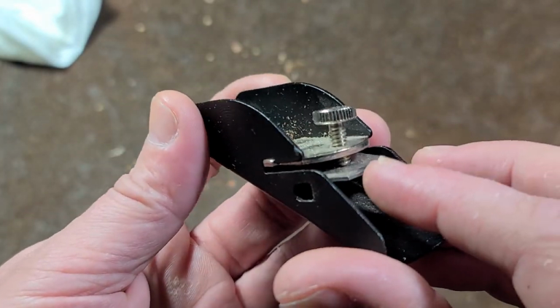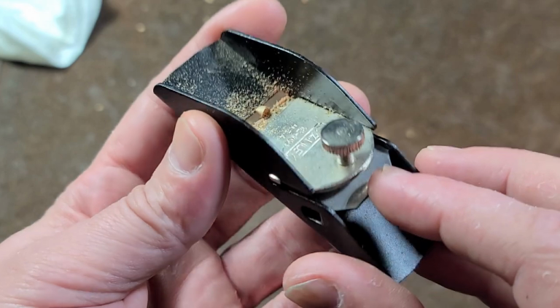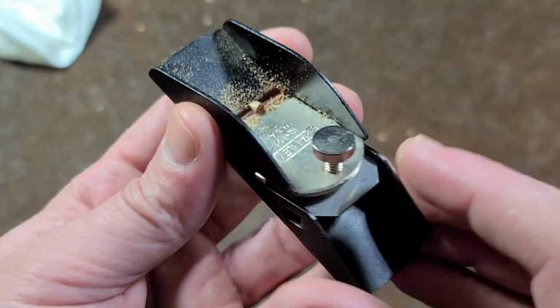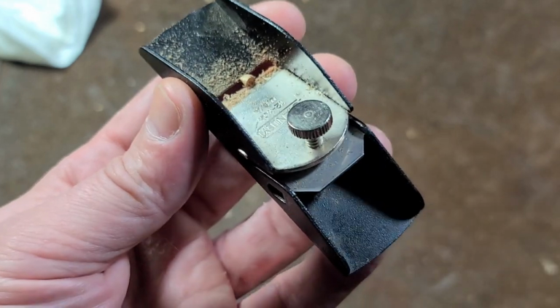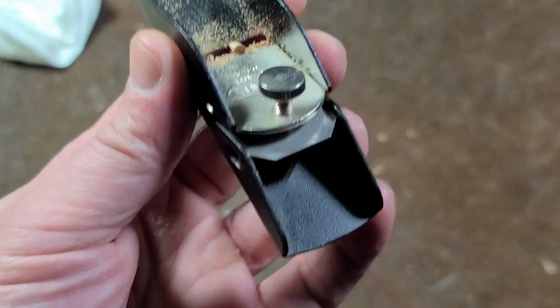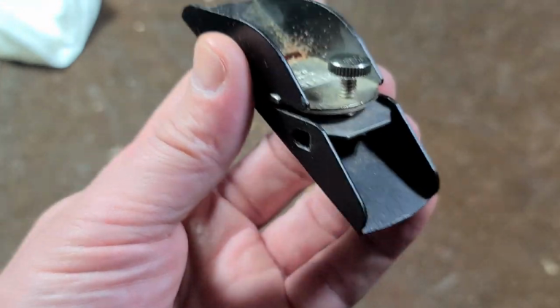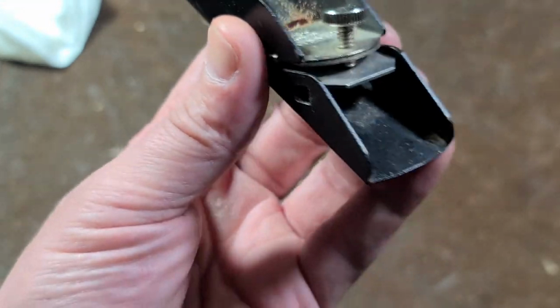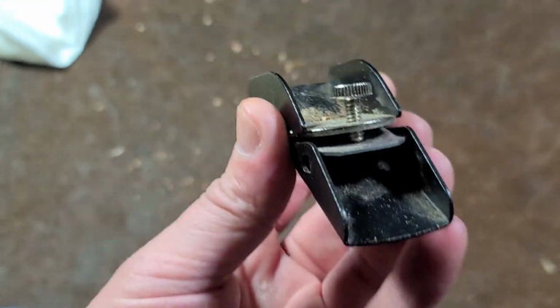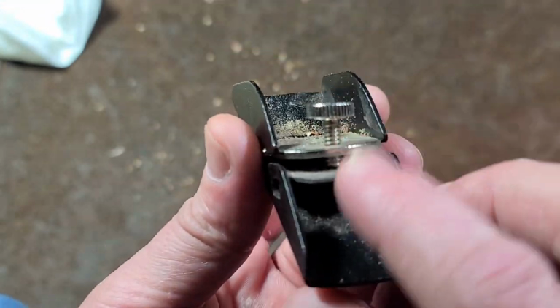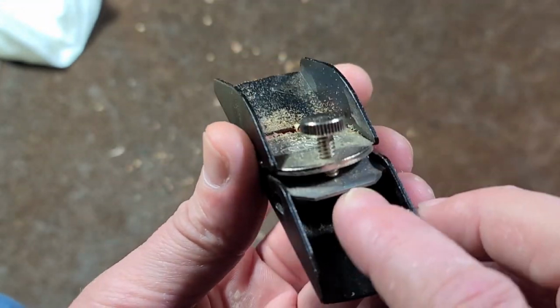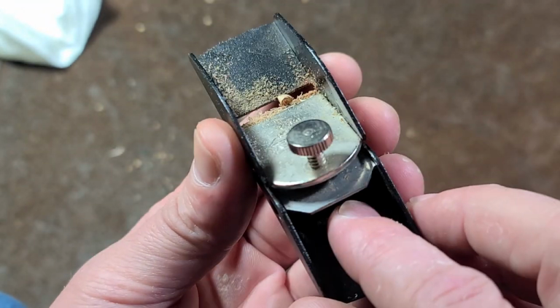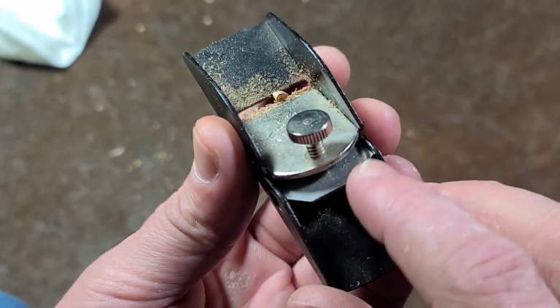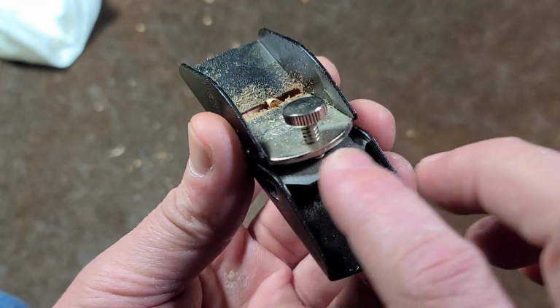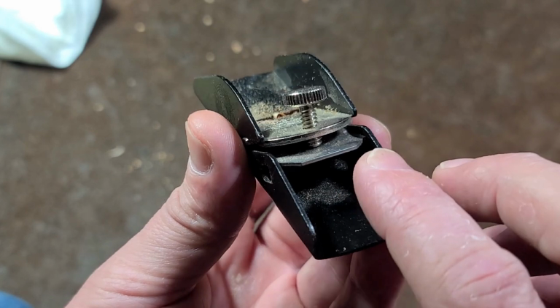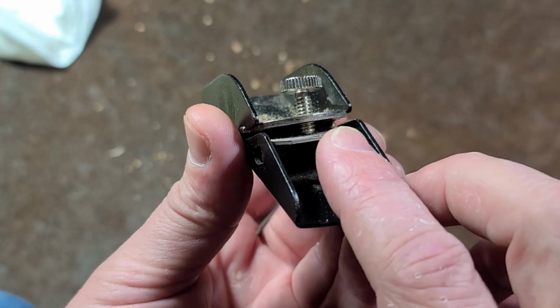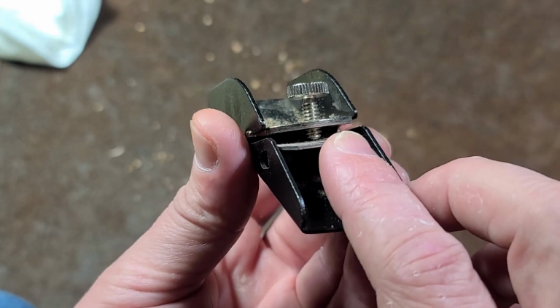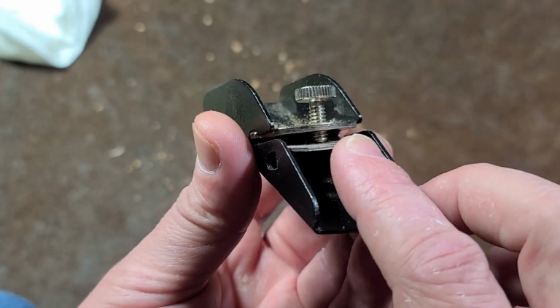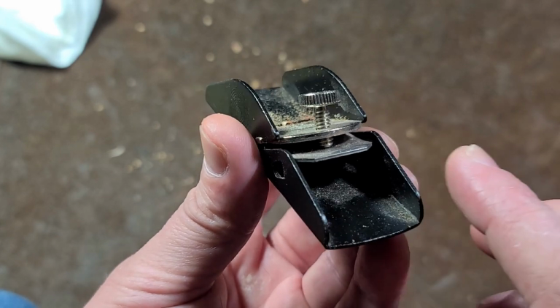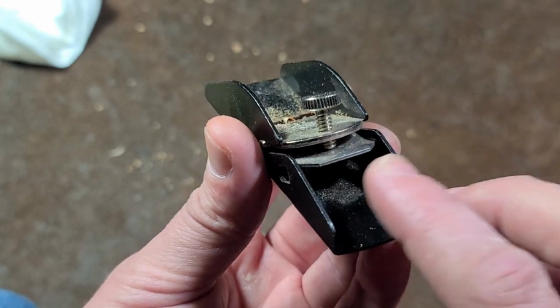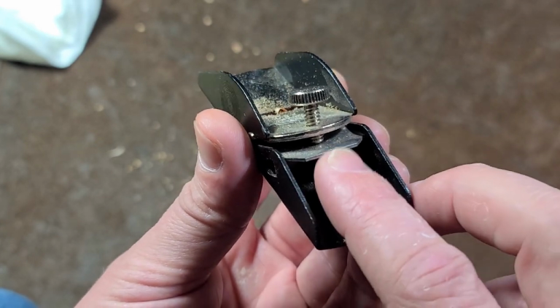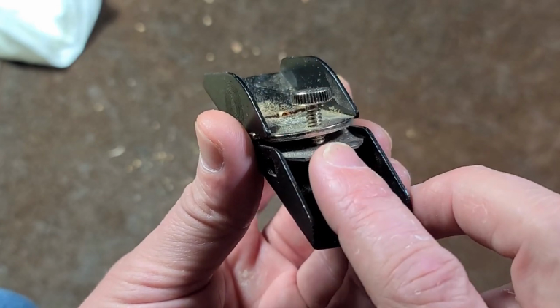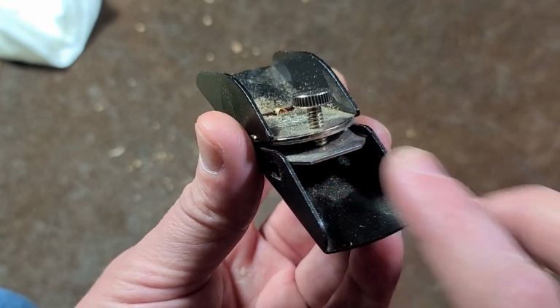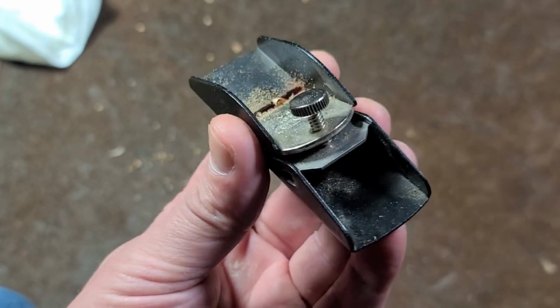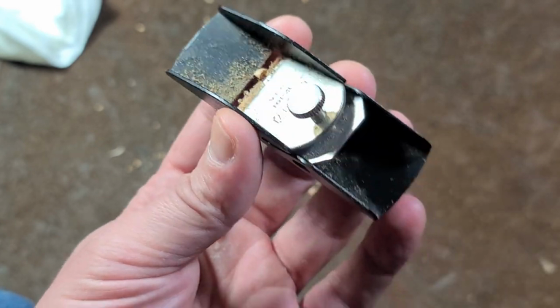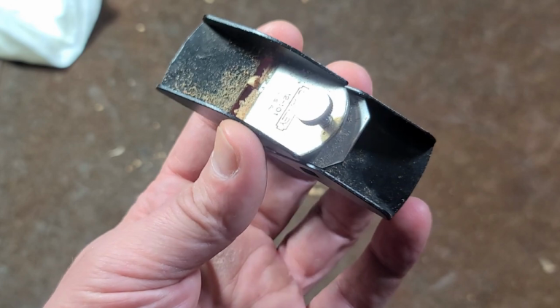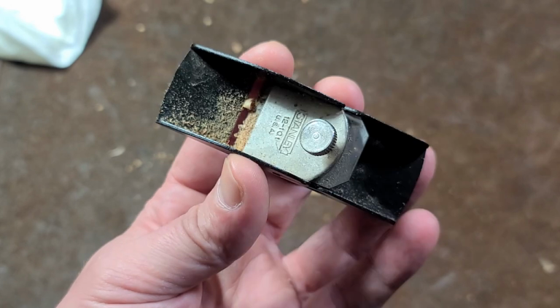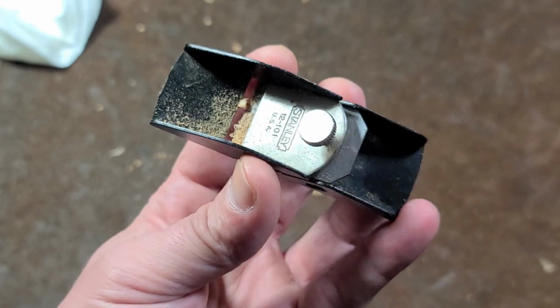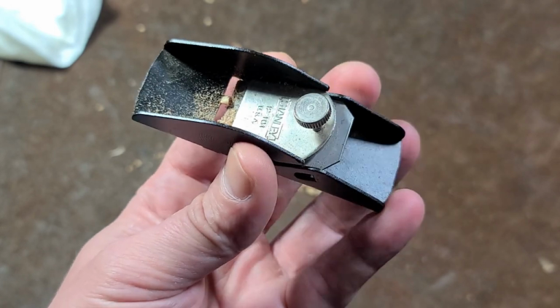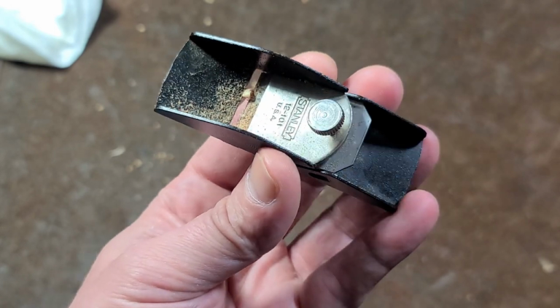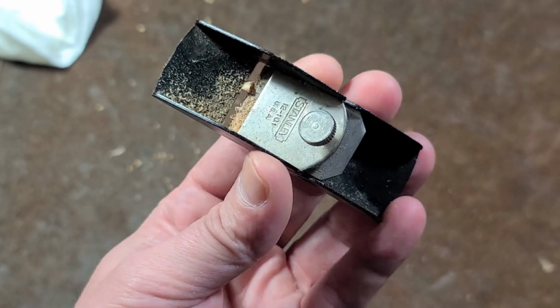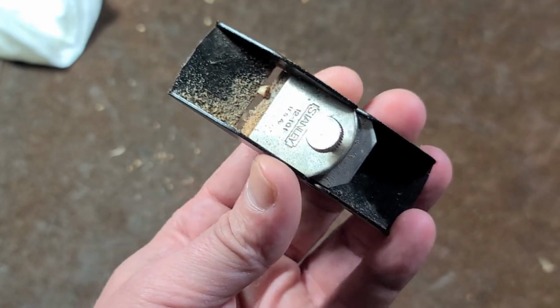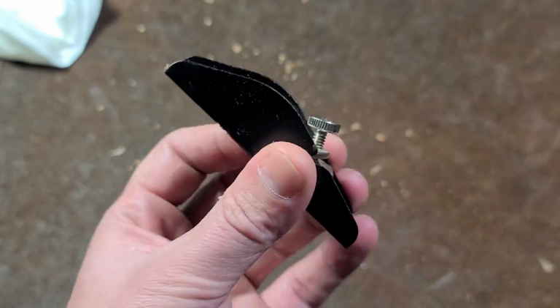It does have a pretty long blade so you can resharpen it several times. And even though it can be difficult to find an OEM or actual Stanley blade, there are lots of knockoffs available and it is an exact one-inch wide blade, so you can find a variety of one-inch wide replacements.